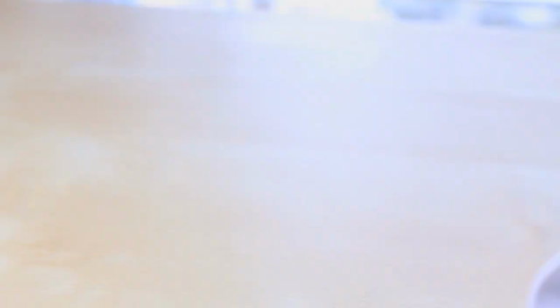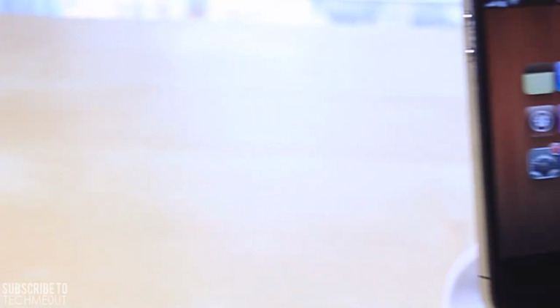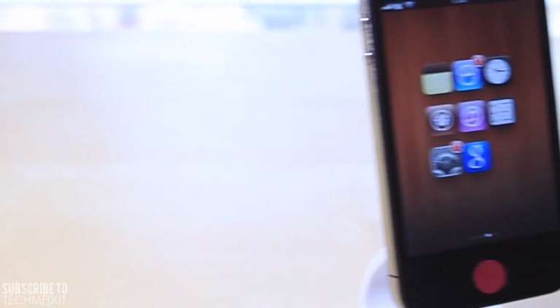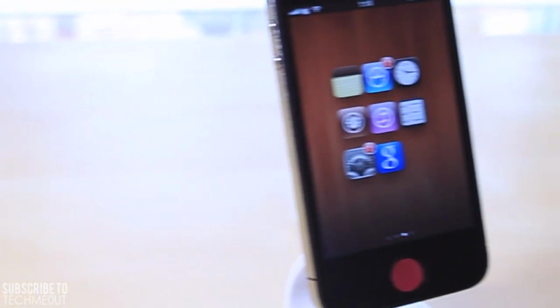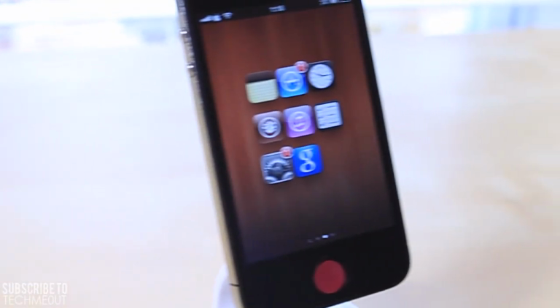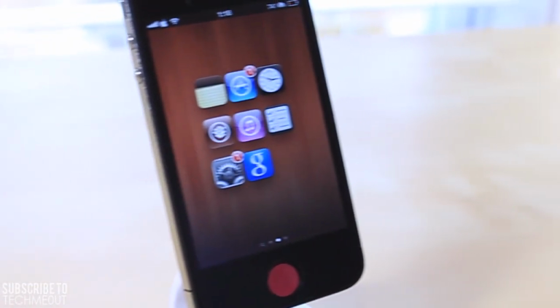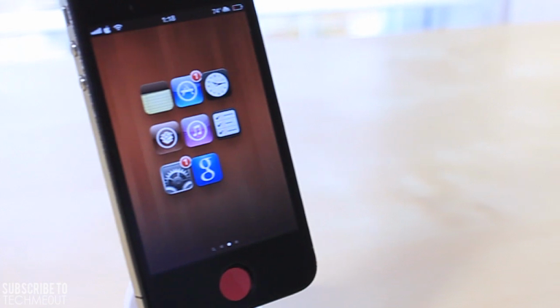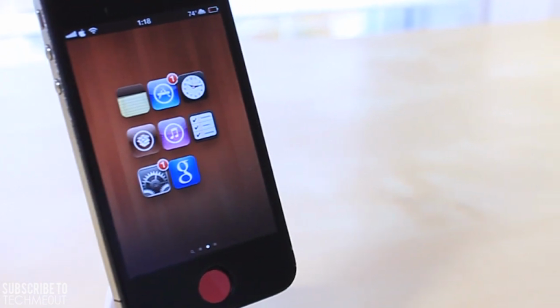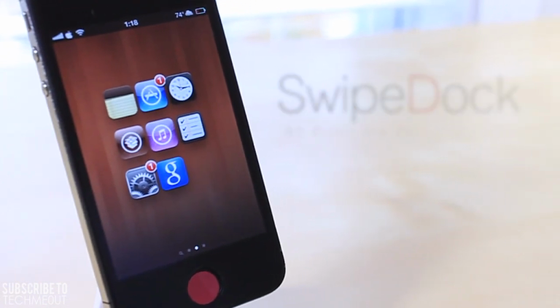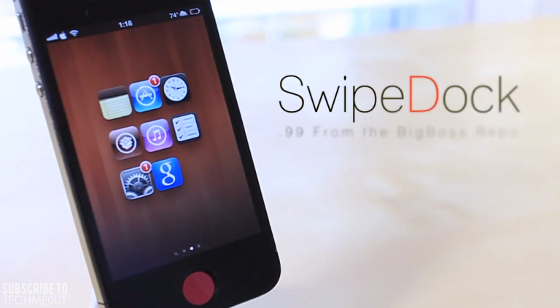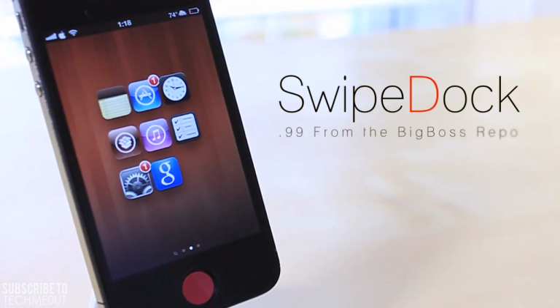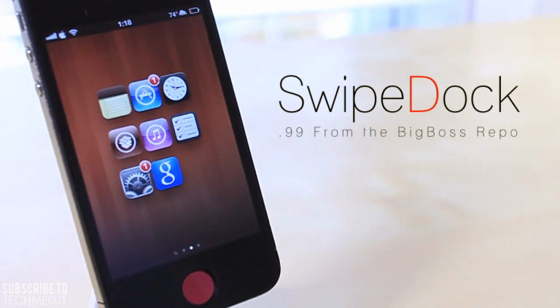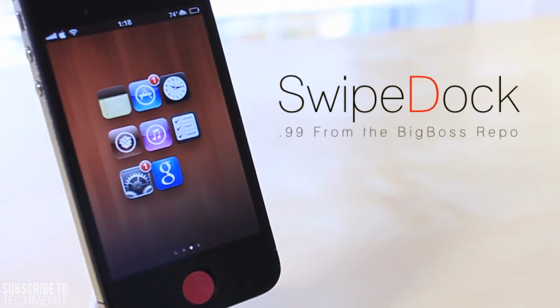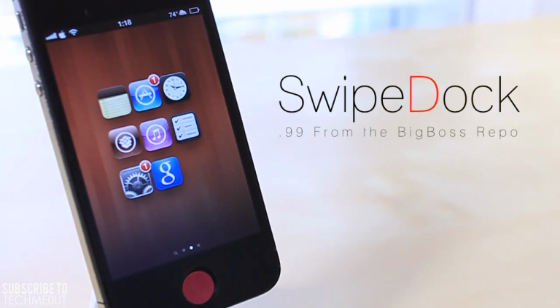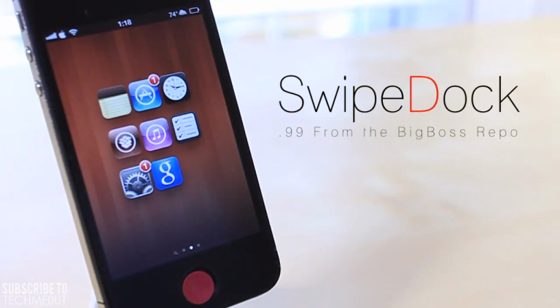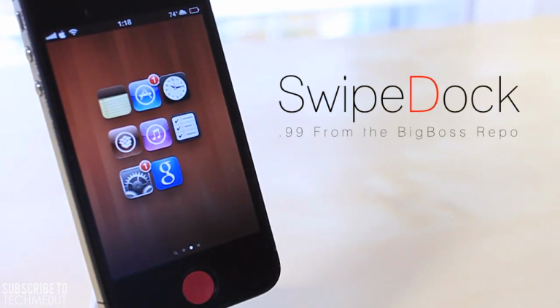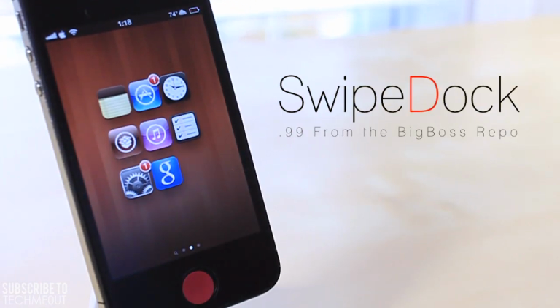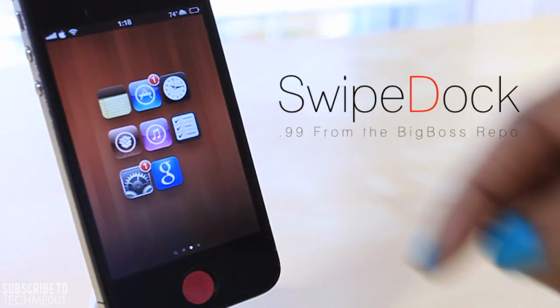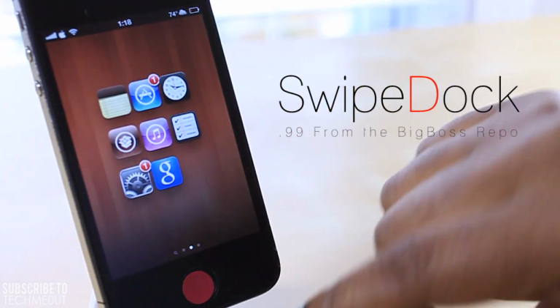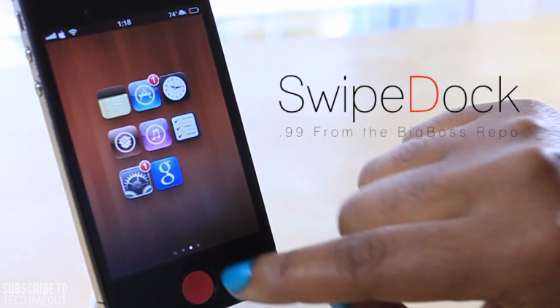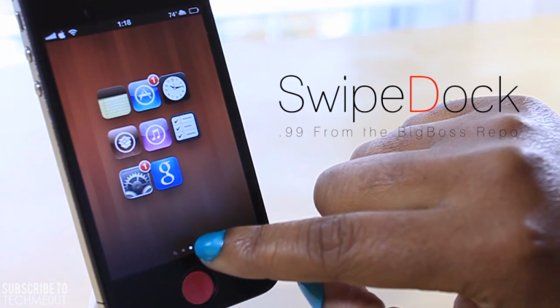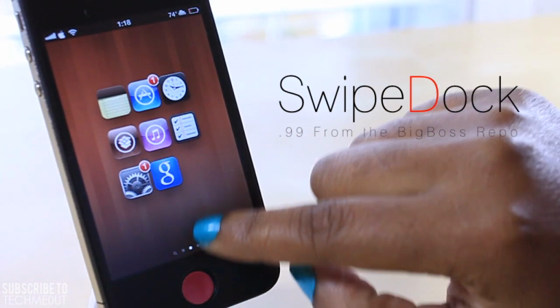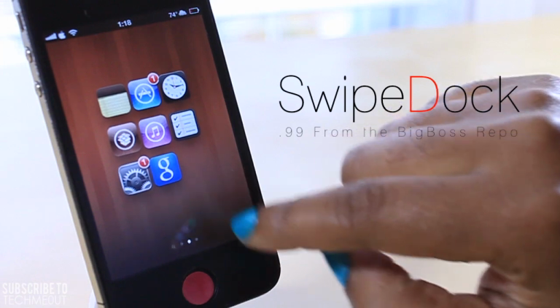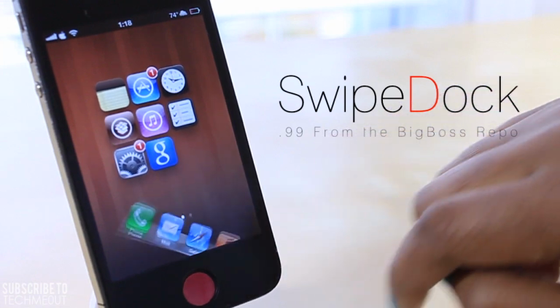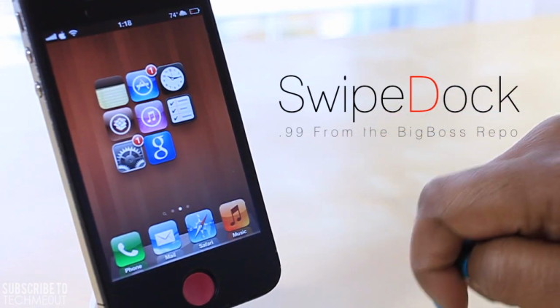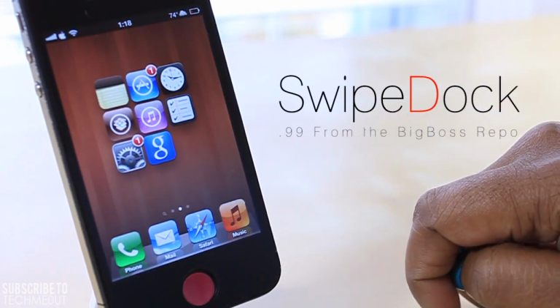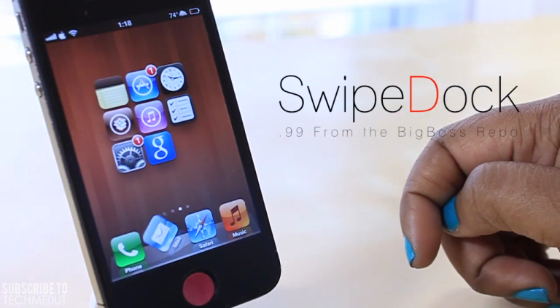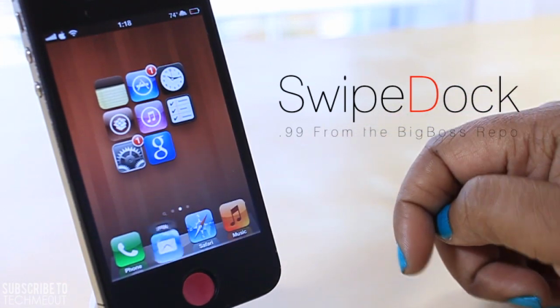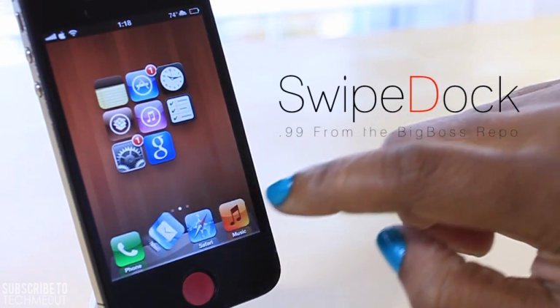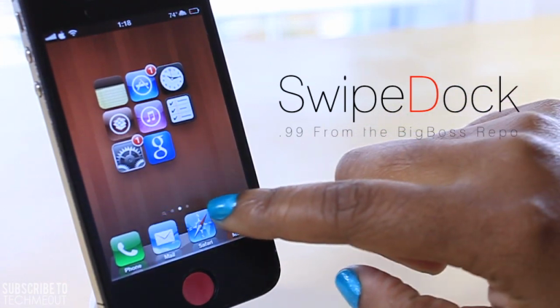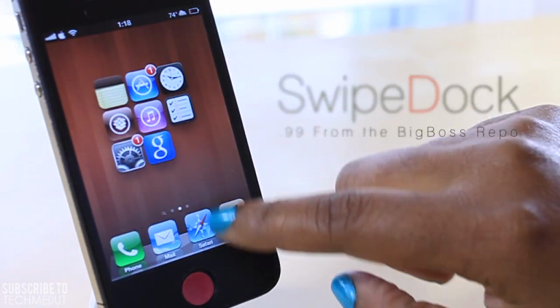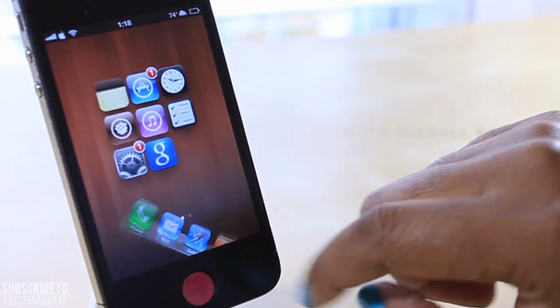Hello and welcome to Tech Me Out. Today we're going to be taking a look at Swipe Dock. Swipe Dock is a tweak that will allow you to free up some space on your home screen by hiding your dock with a gesture action.